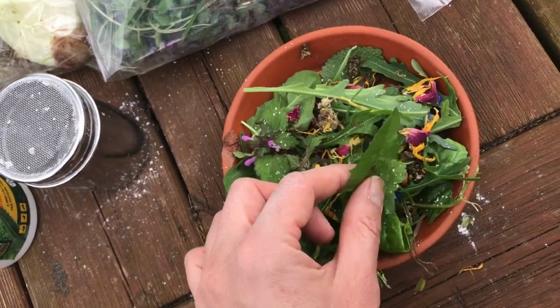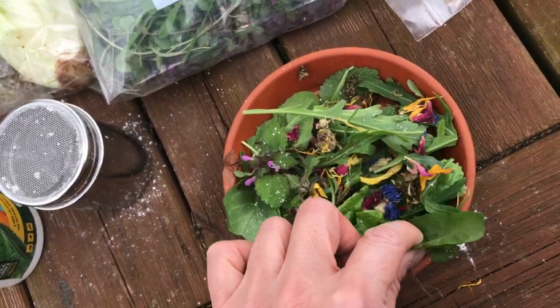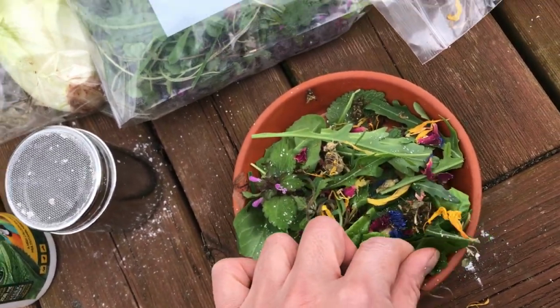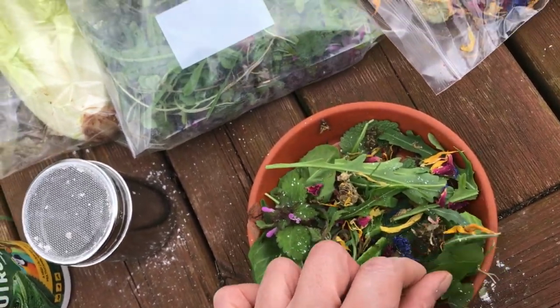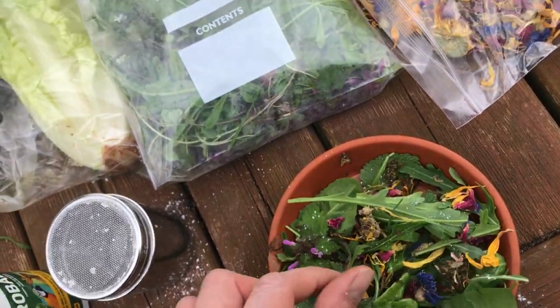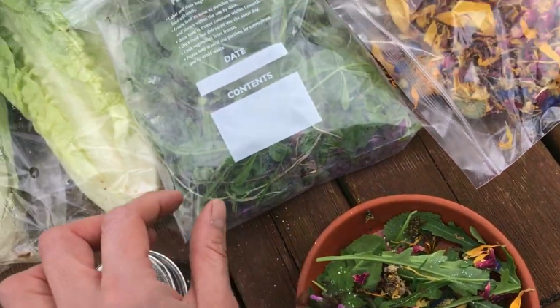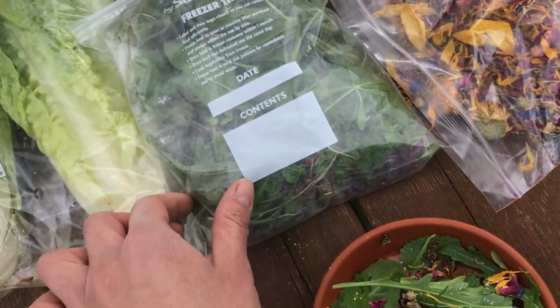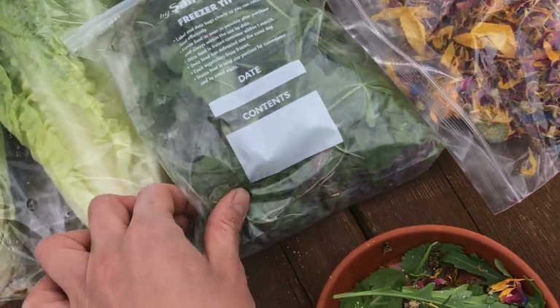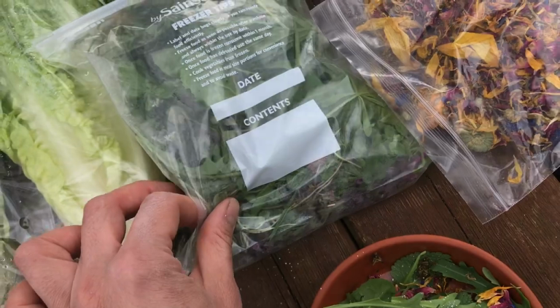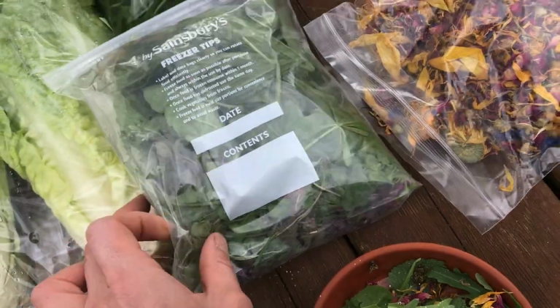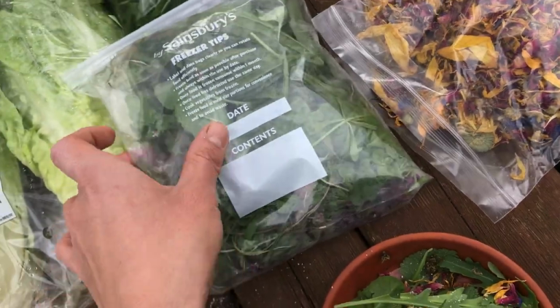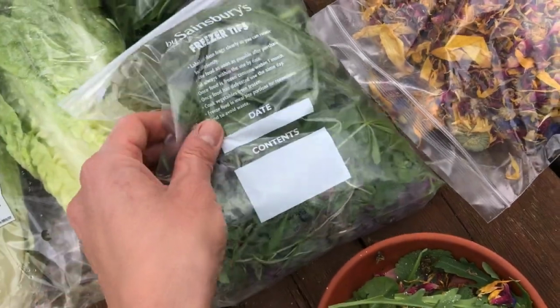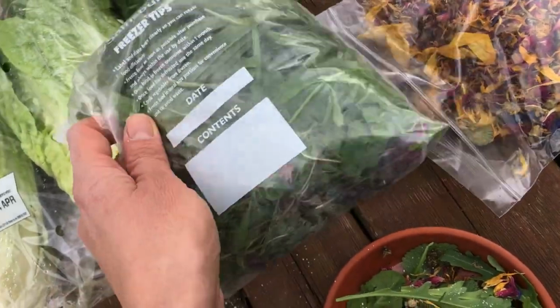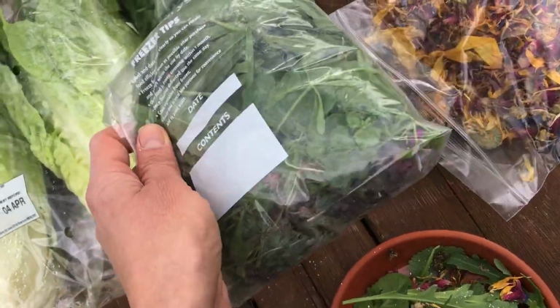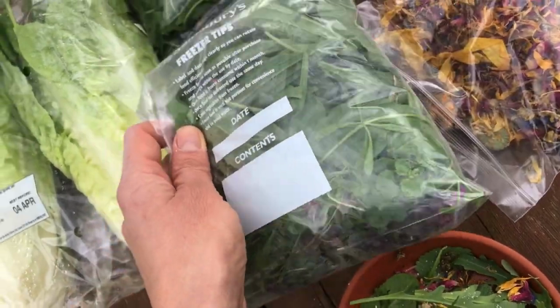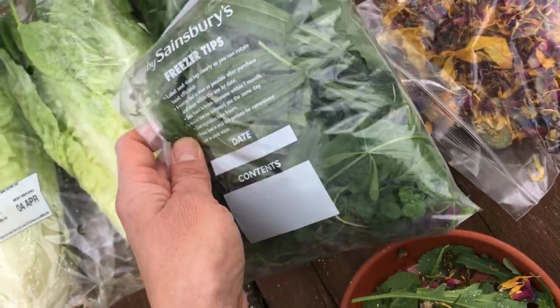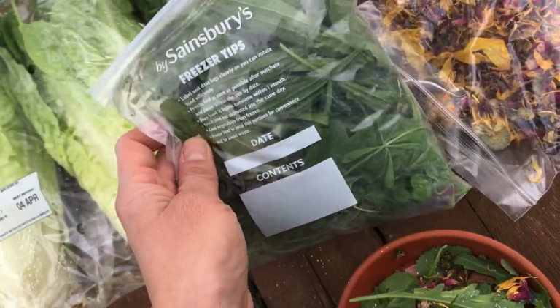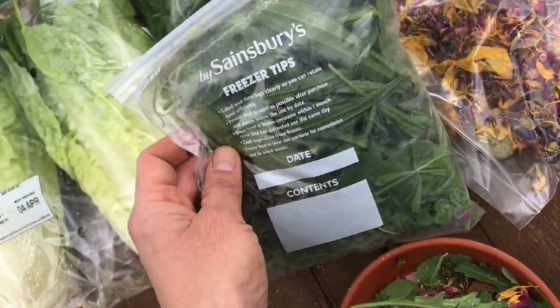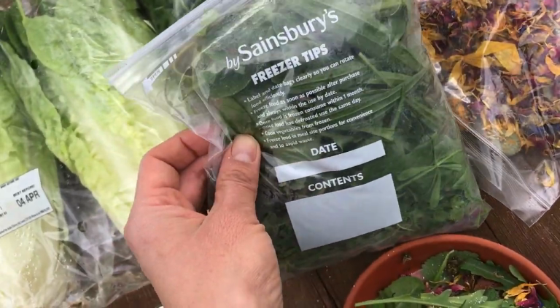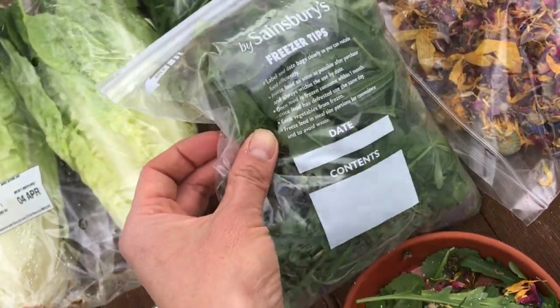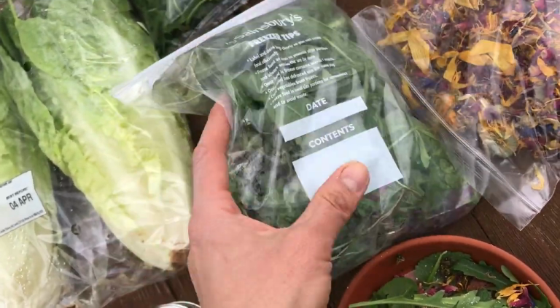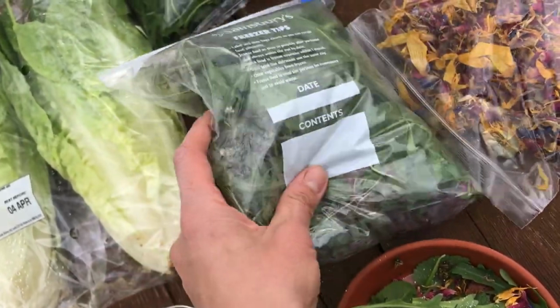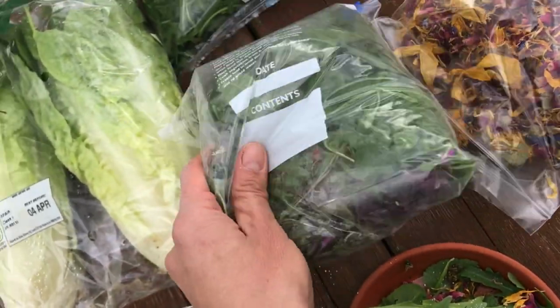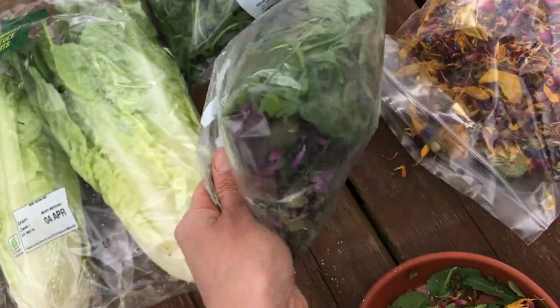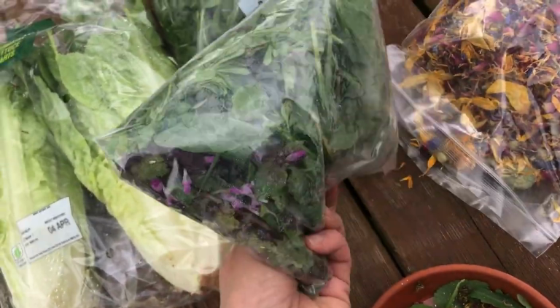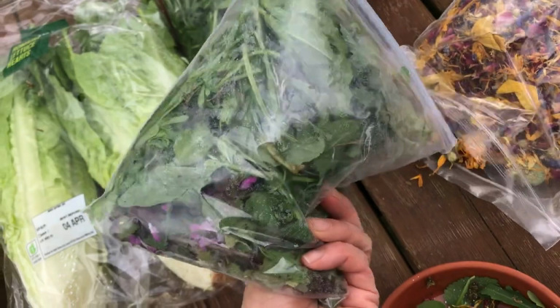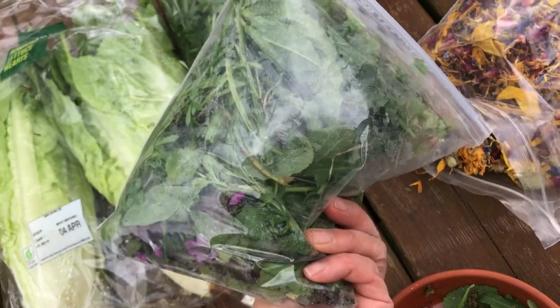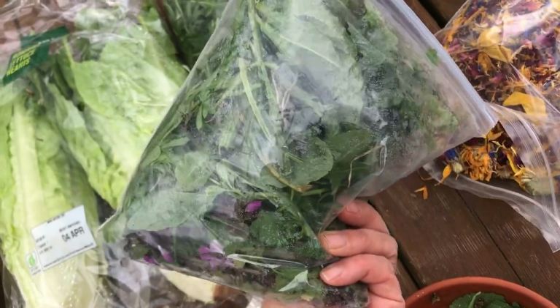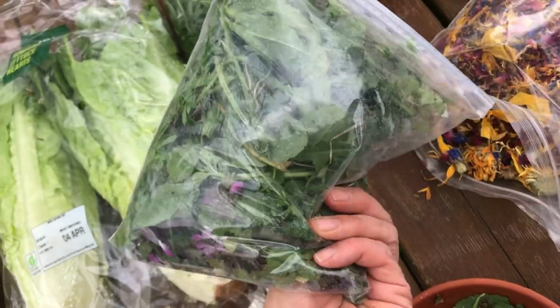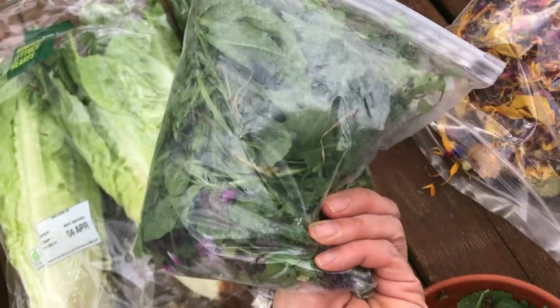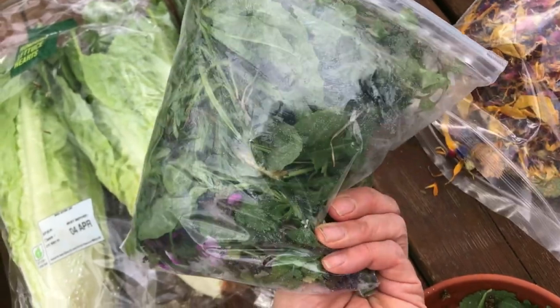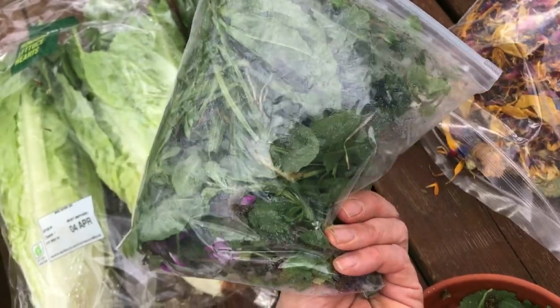I'll also do a video to show what's in this bag in terms of identification, and to help people build up a bit of confidence in terms of what they can pick locally as well.